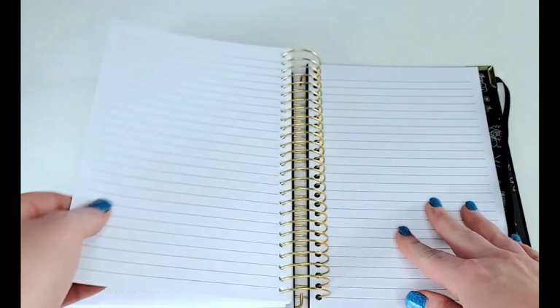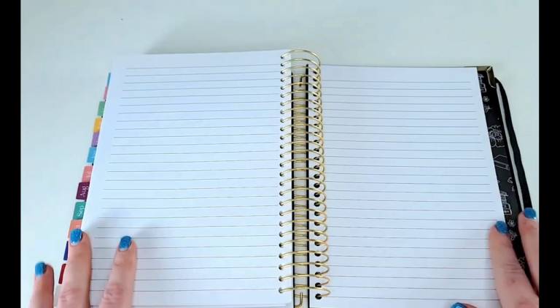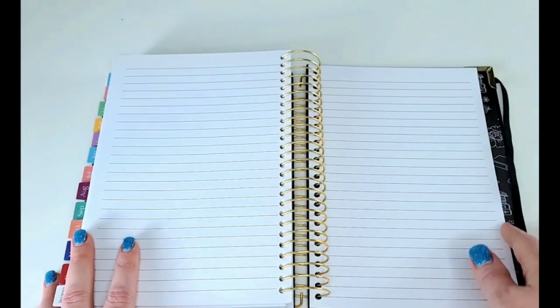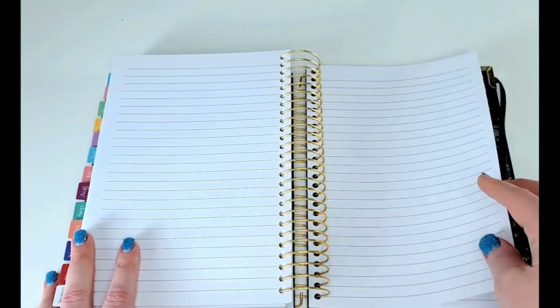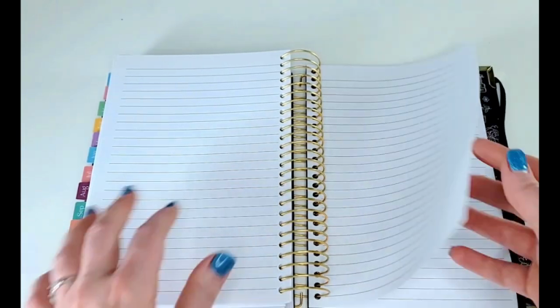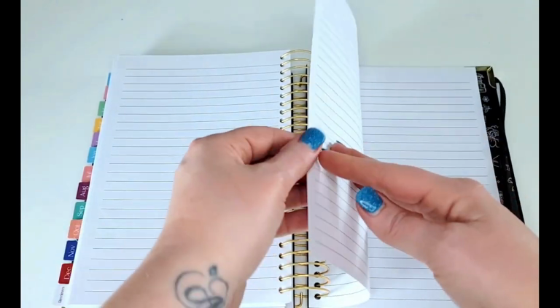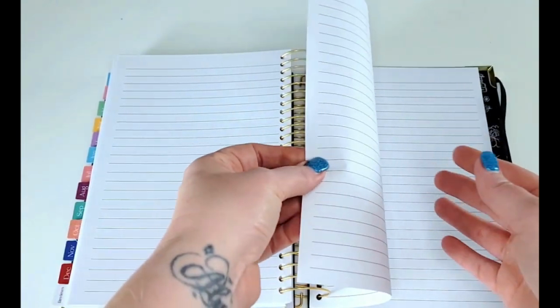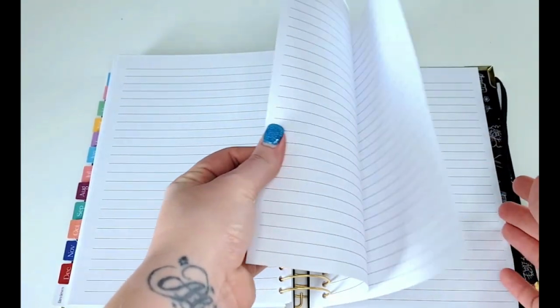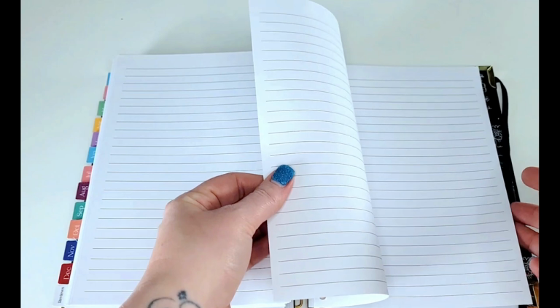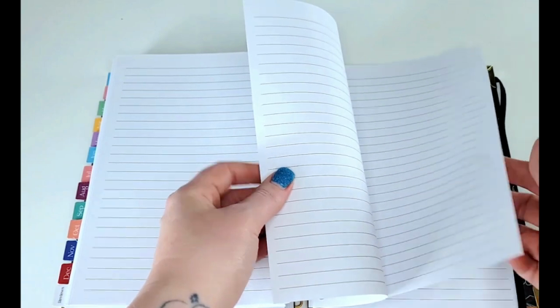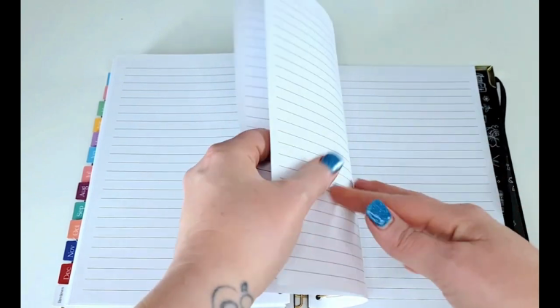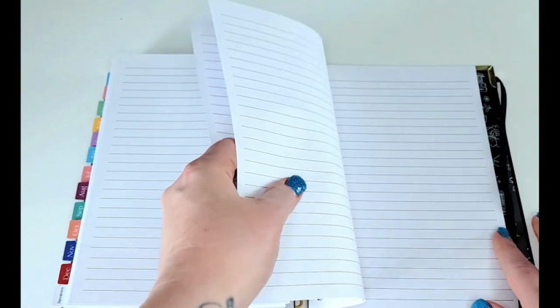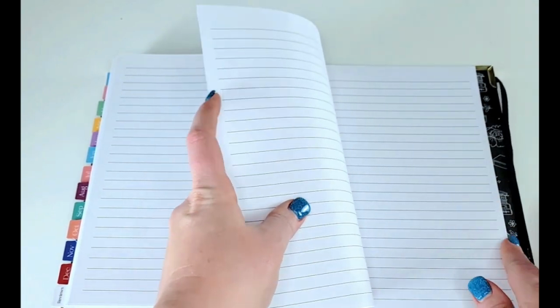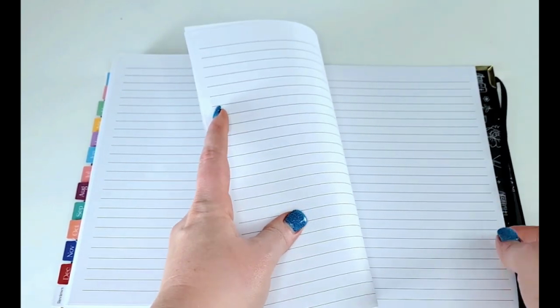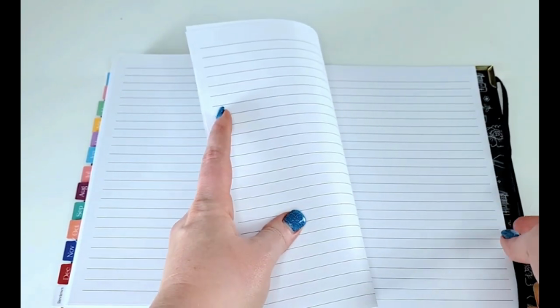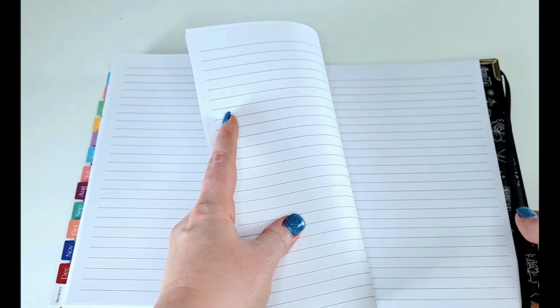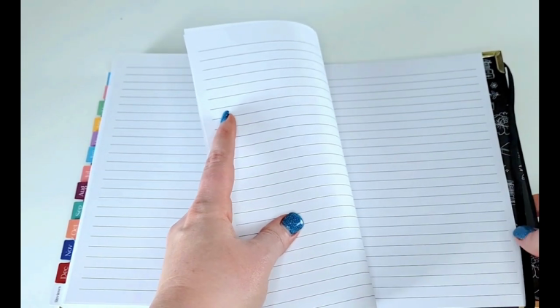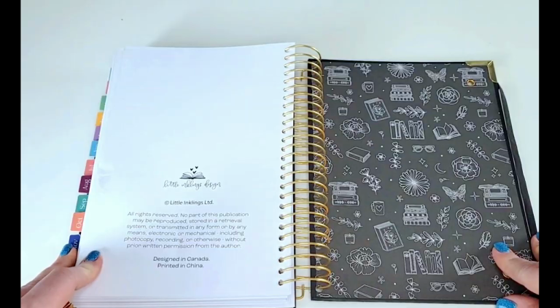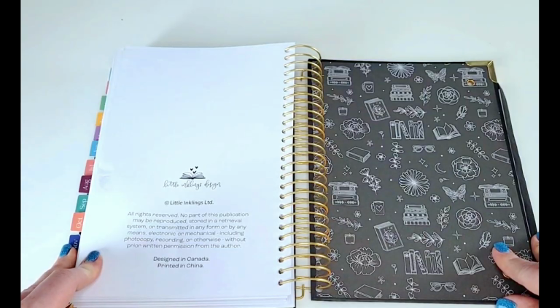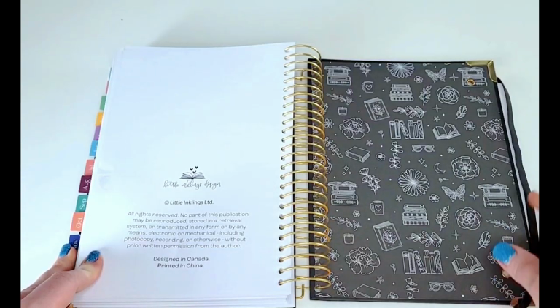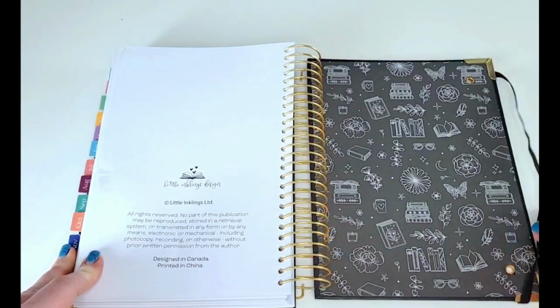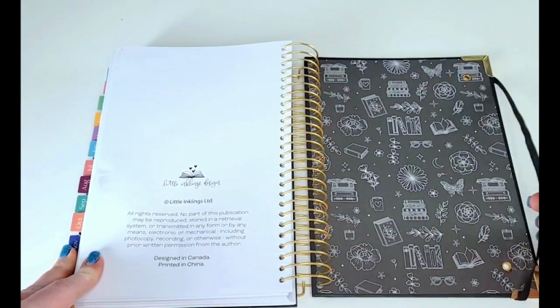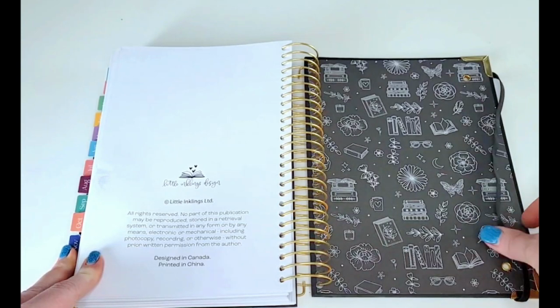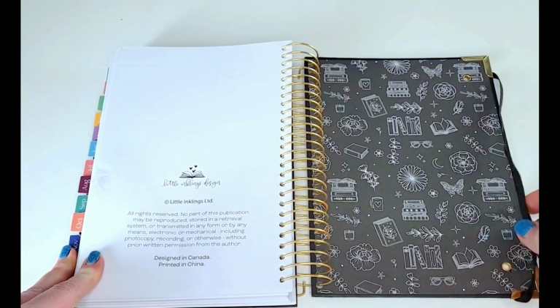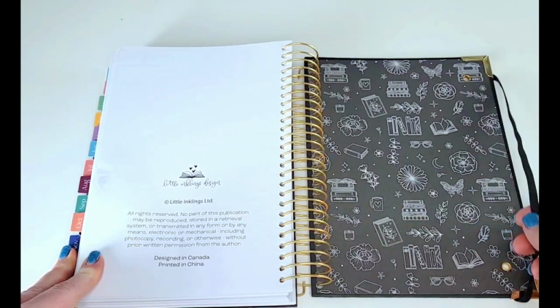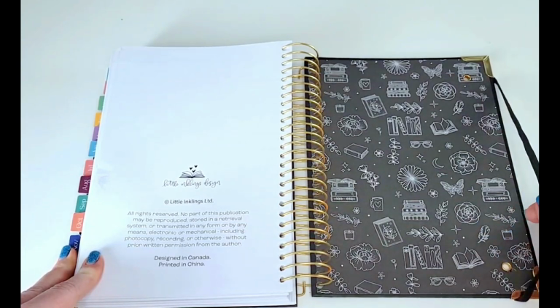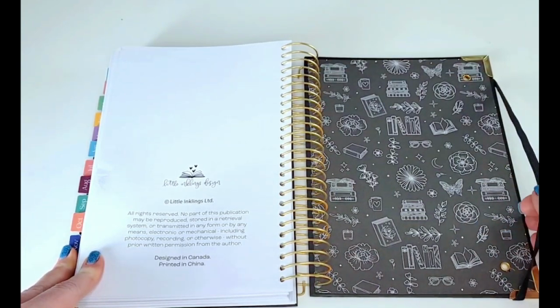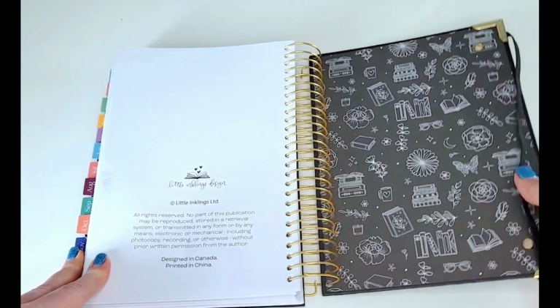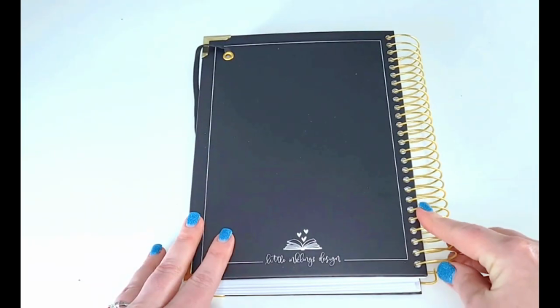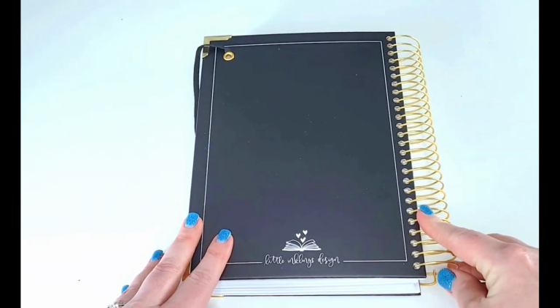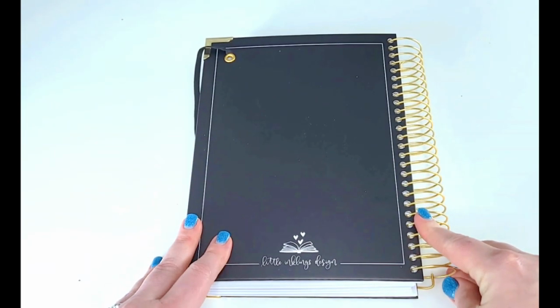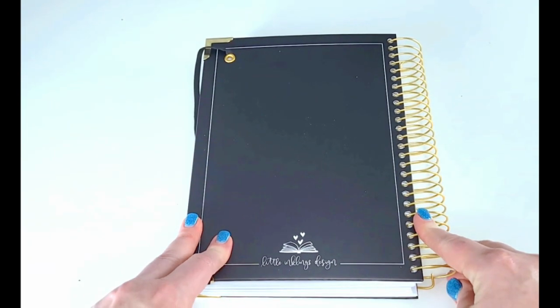There is also a handful of lined paper sheets in the back as well. And that is the end — here is the ribbon bookmark, and there is the back of the design.